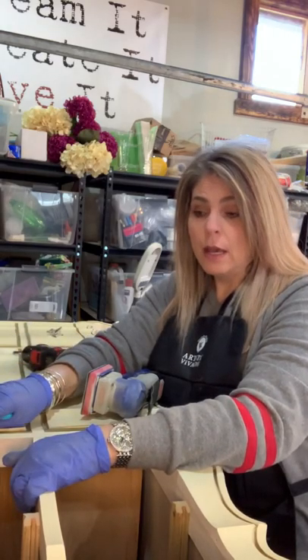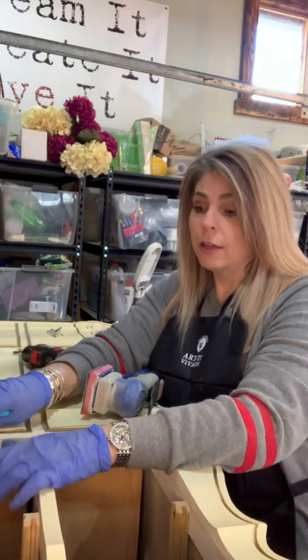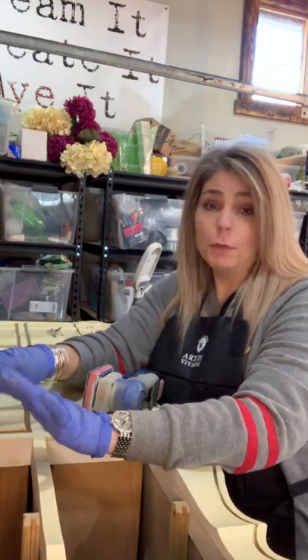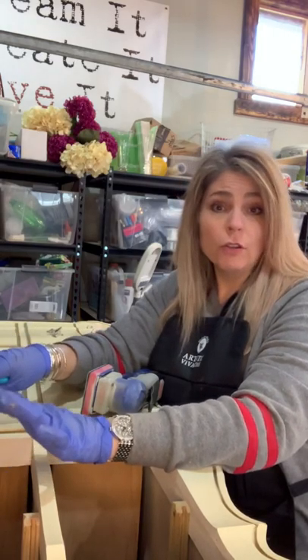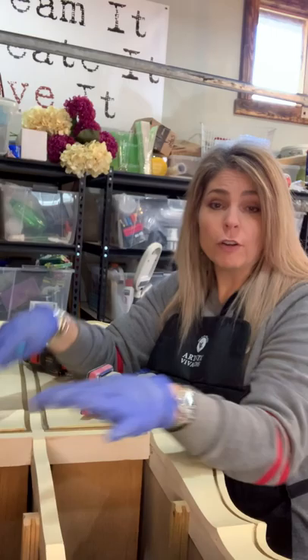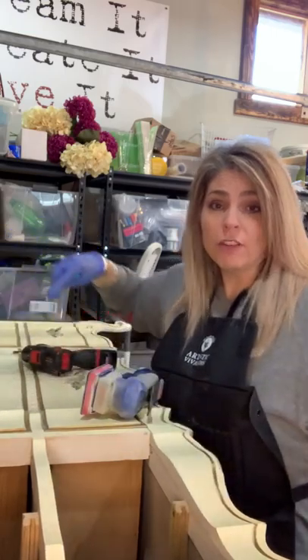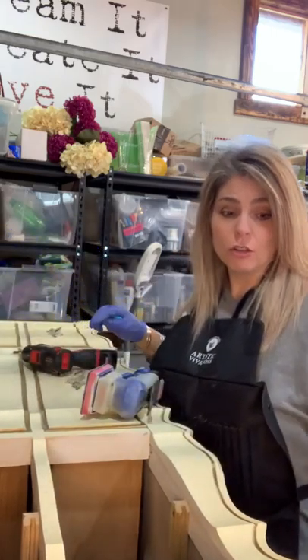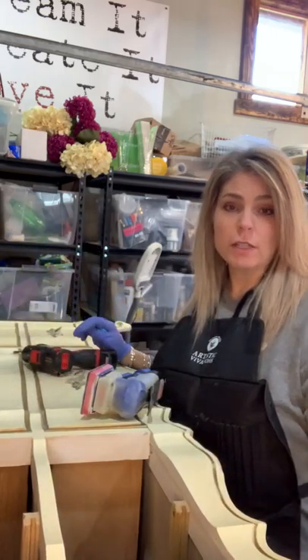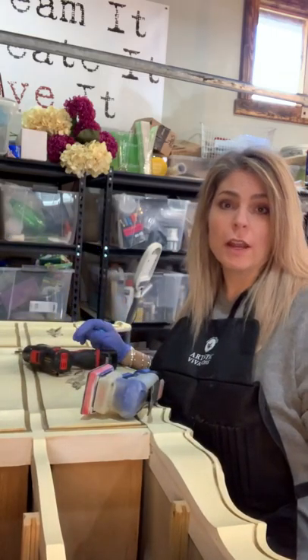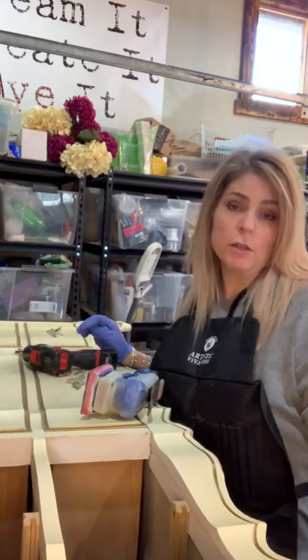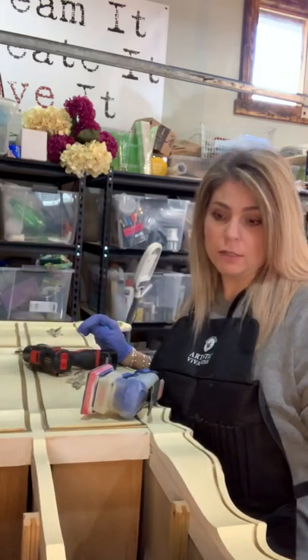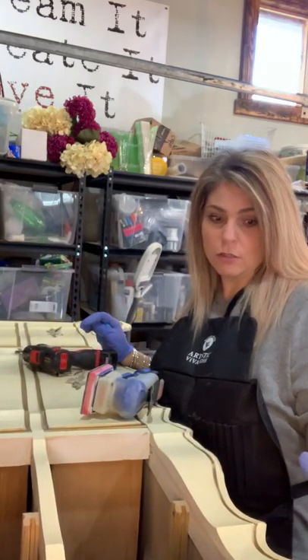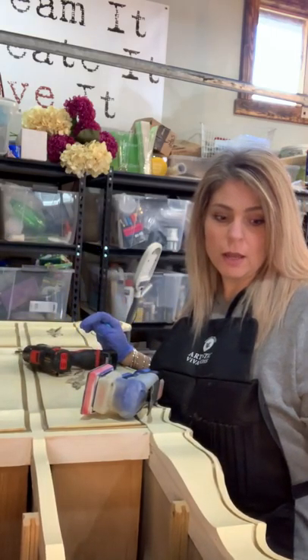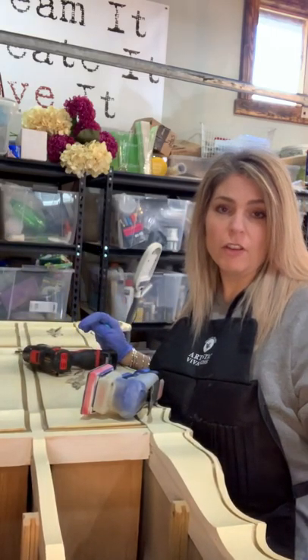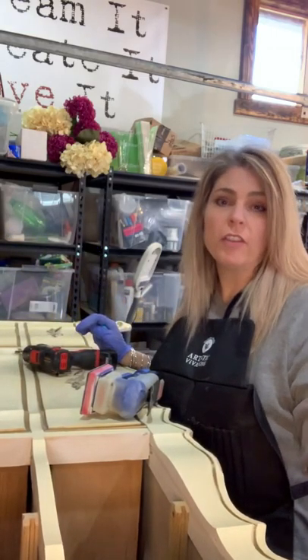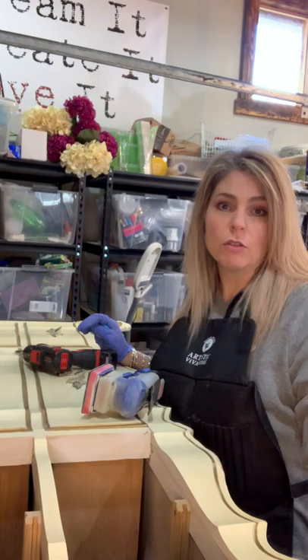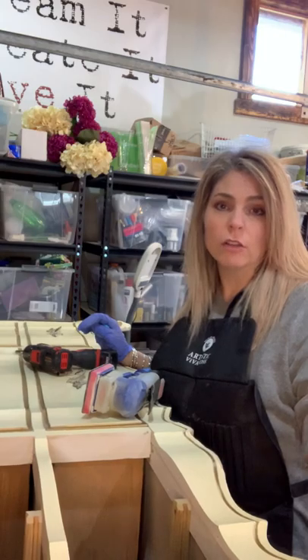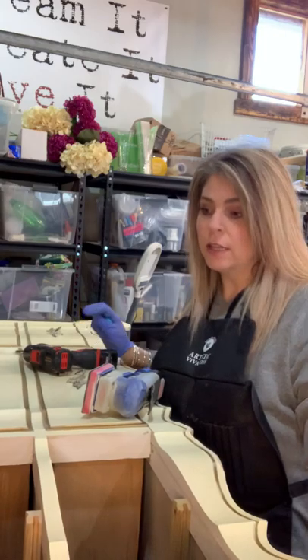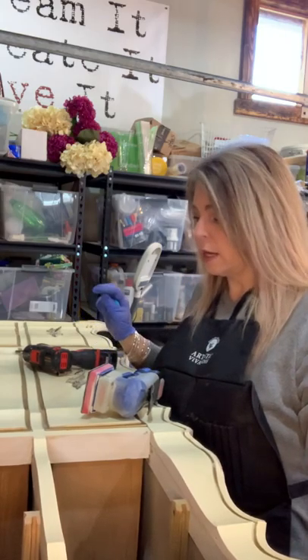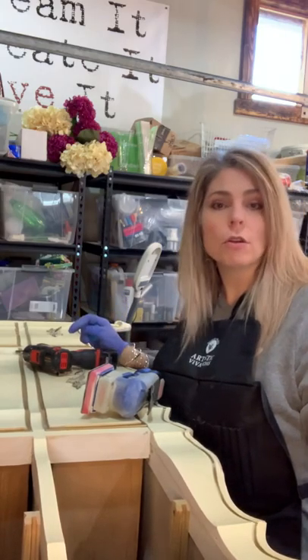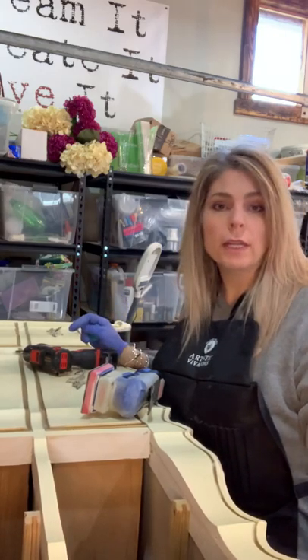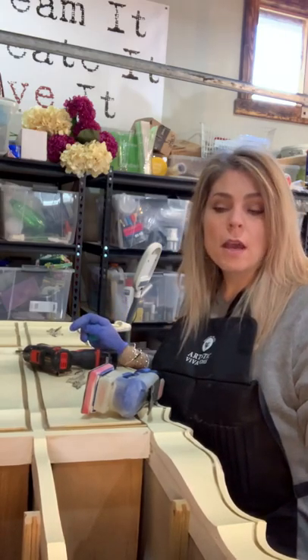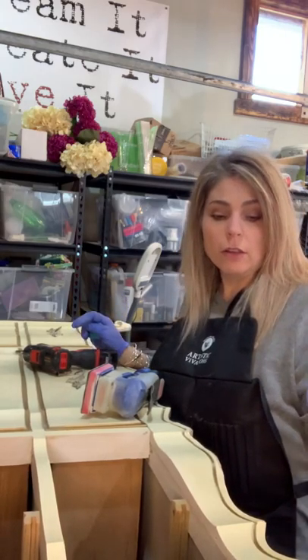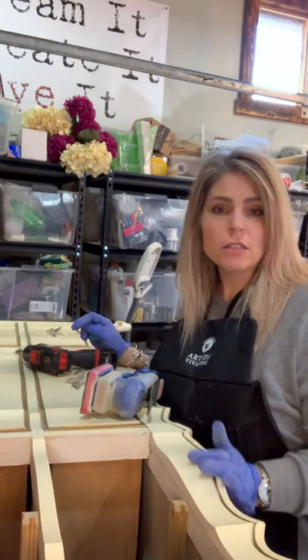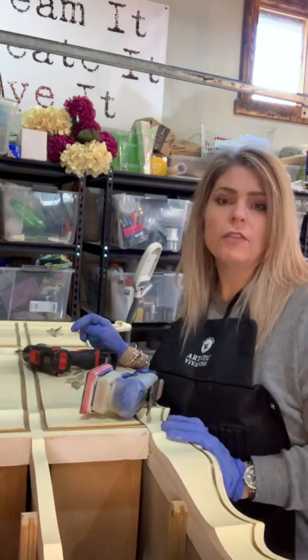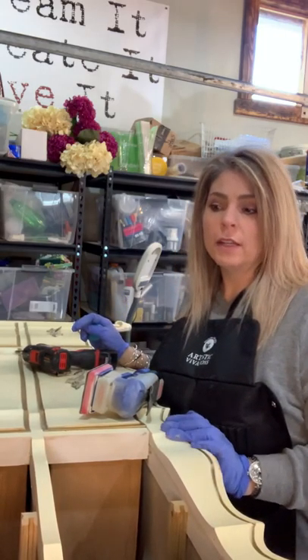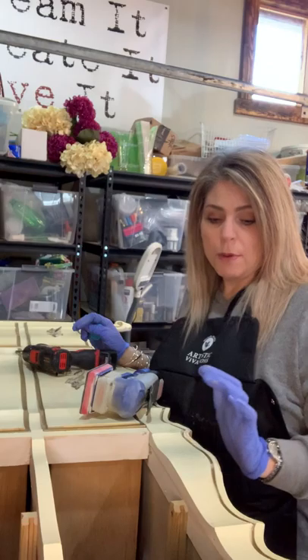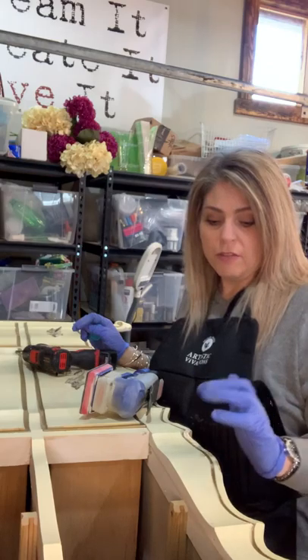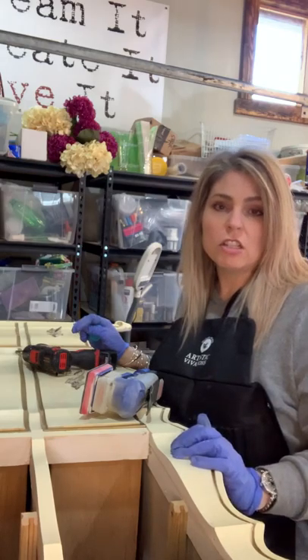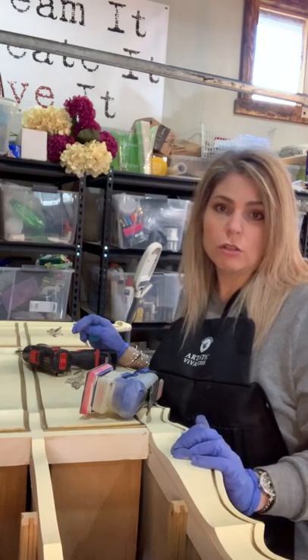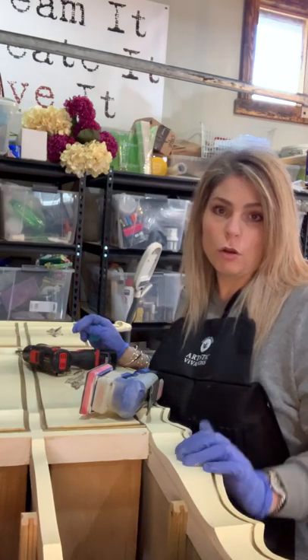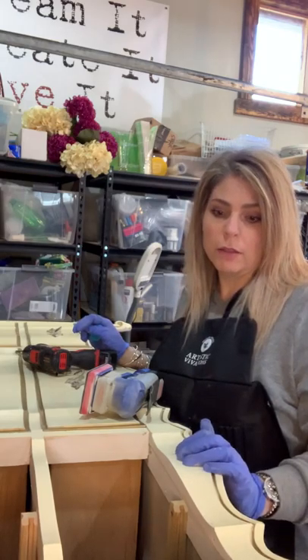I got this beautiful French Provincial dresser. Everybody knows these dressers — they're very fancy and ornate looking, the handles are pretty, the lines are really fun, but the finish is usually horrible on them.